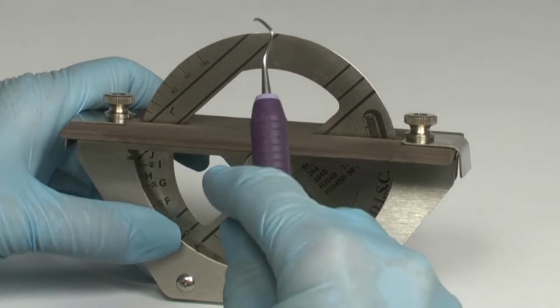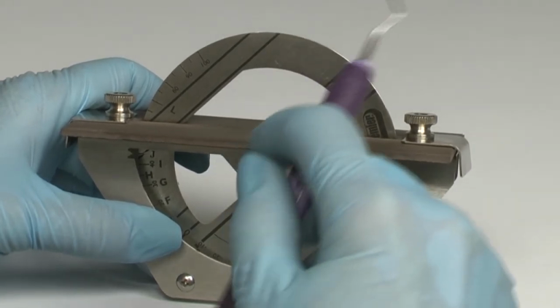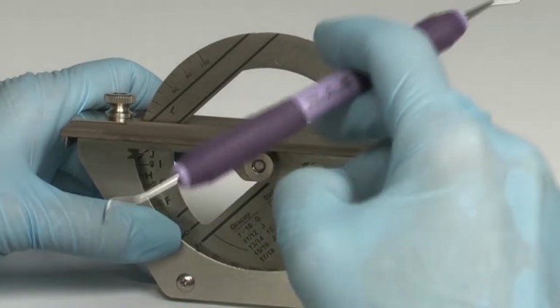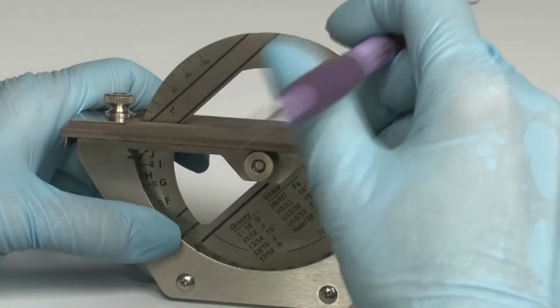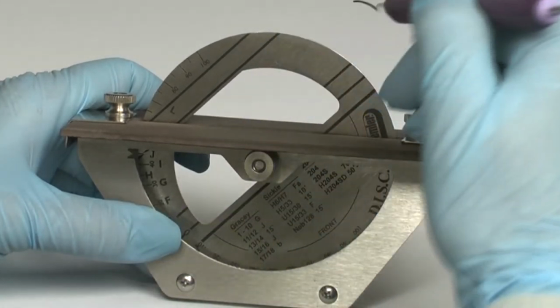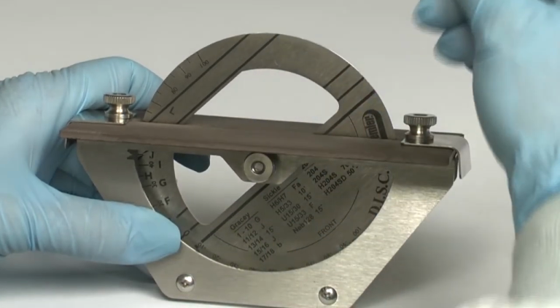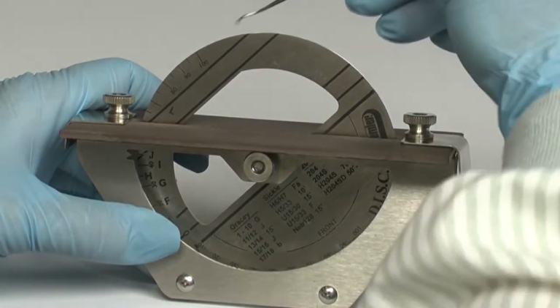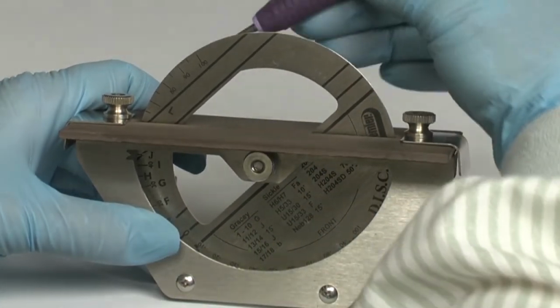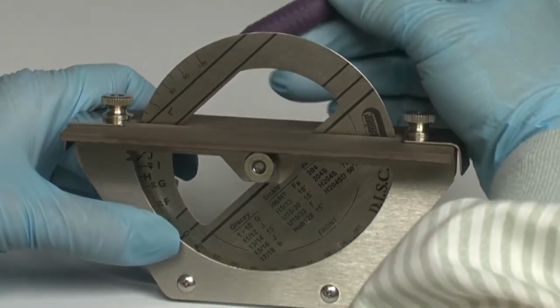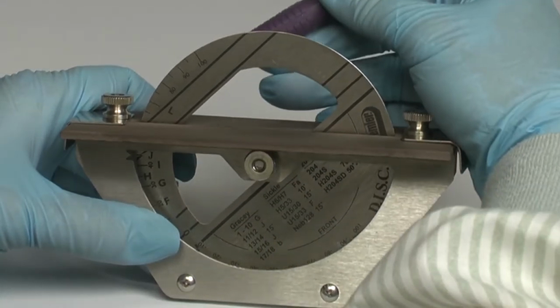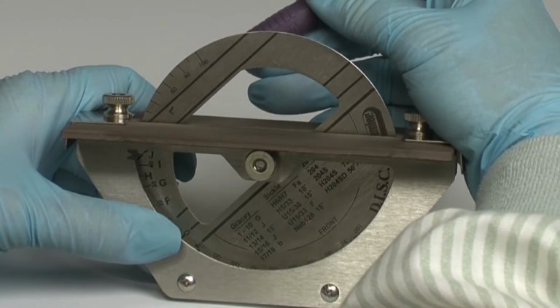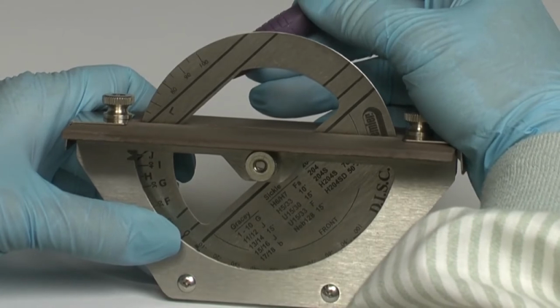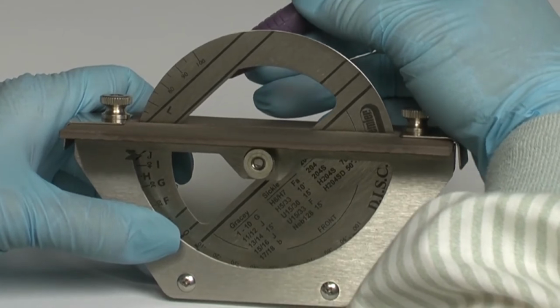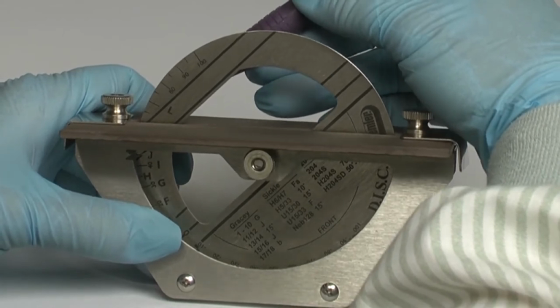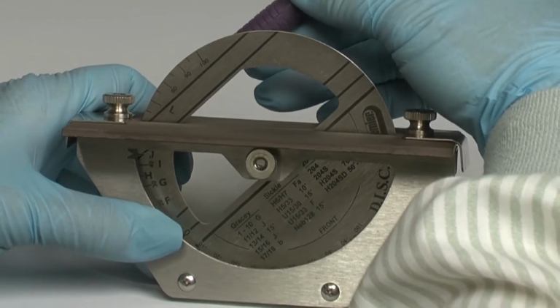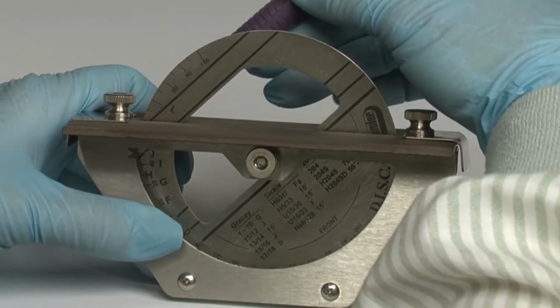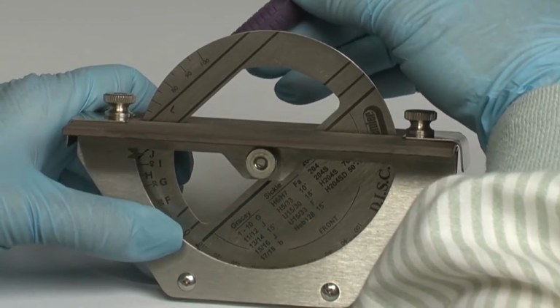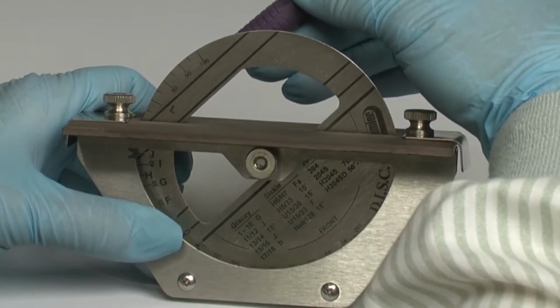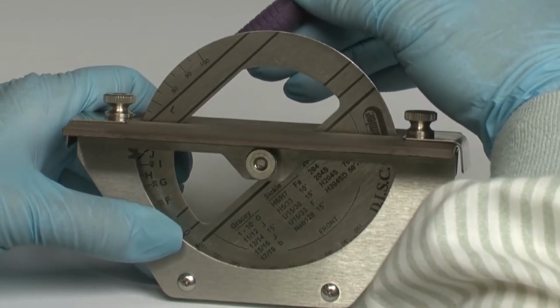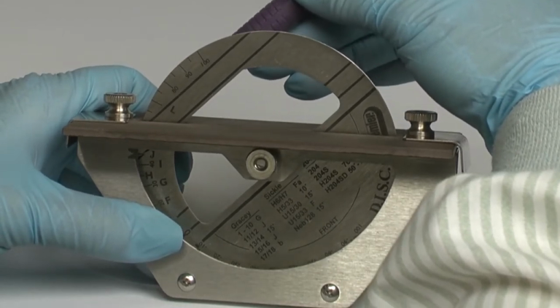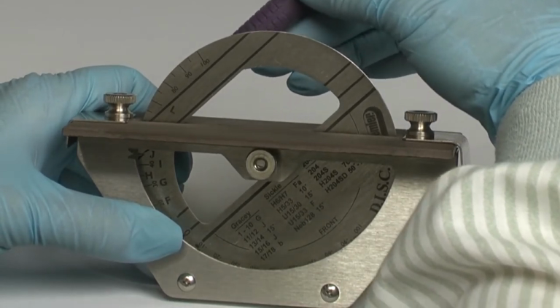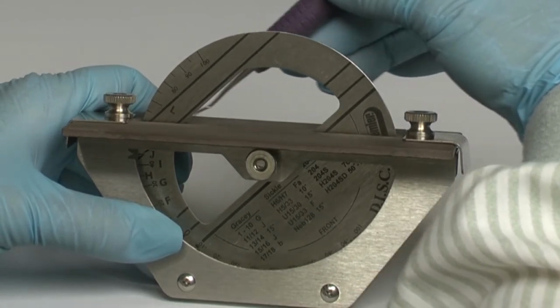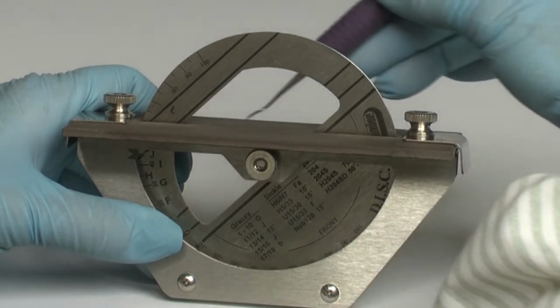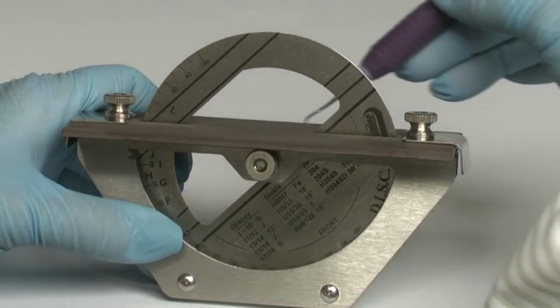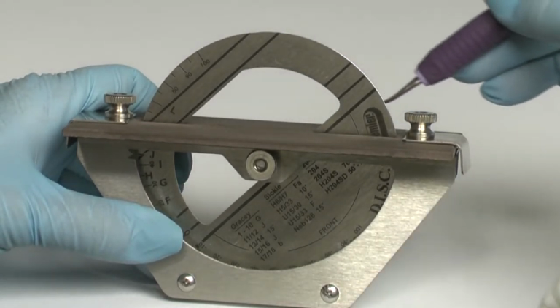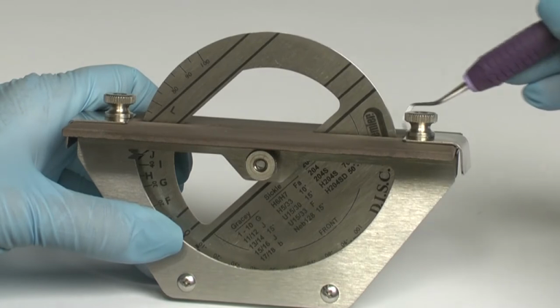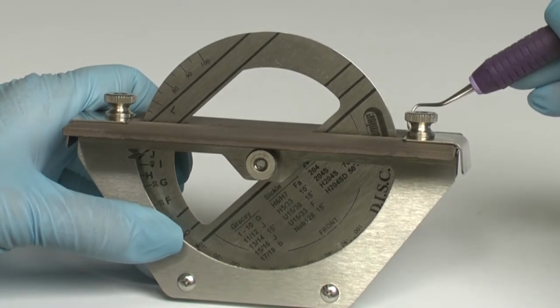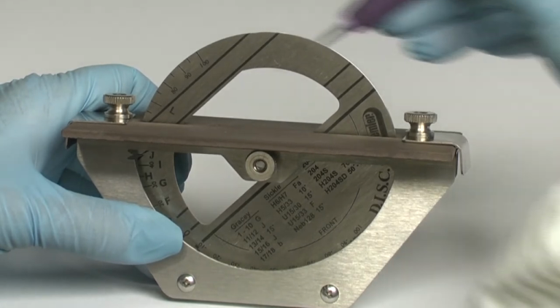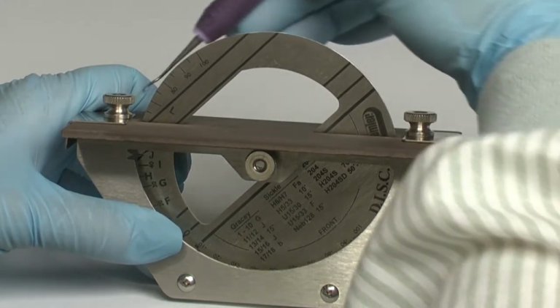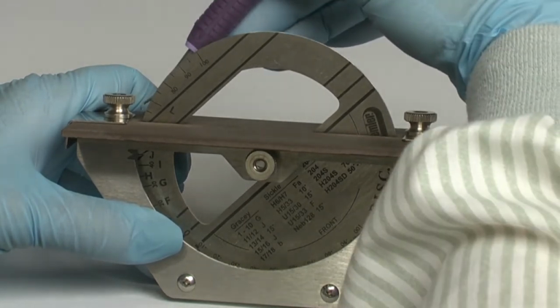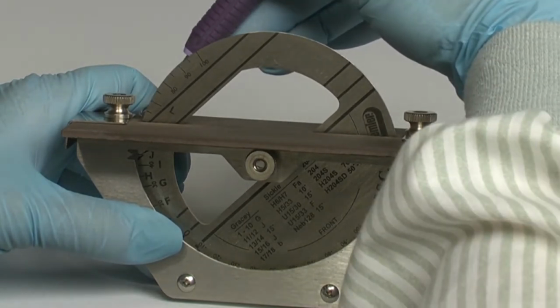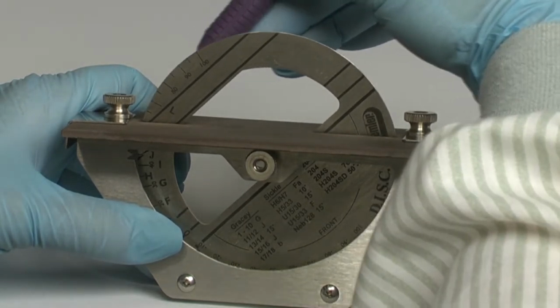Now flip the instrument and position the cutting edge on the rear stone with the toe positioned towards the wheel. The handle is aligned with the bold reference lines and repeat the same sharpening step.